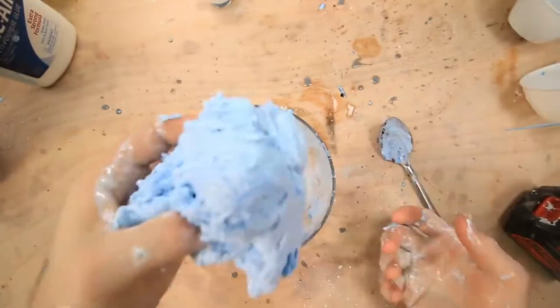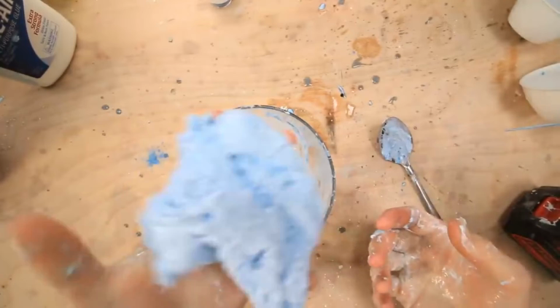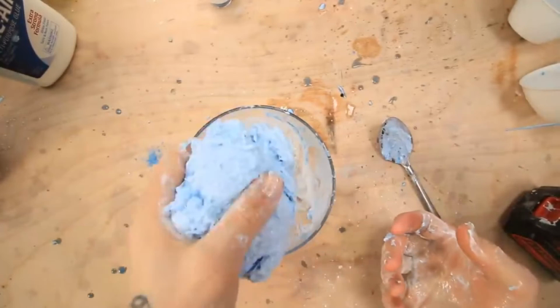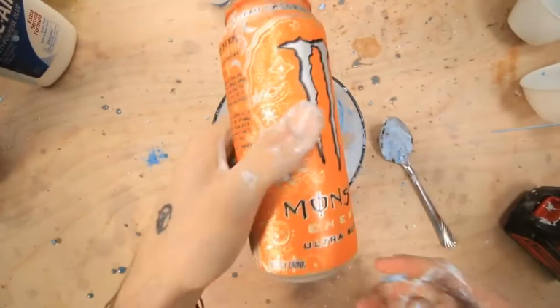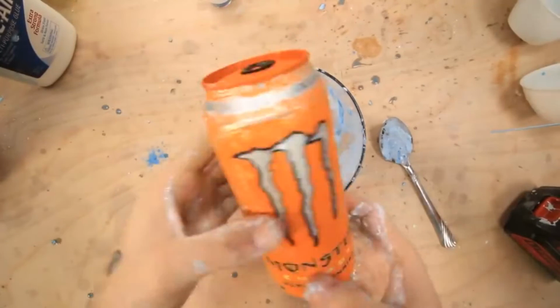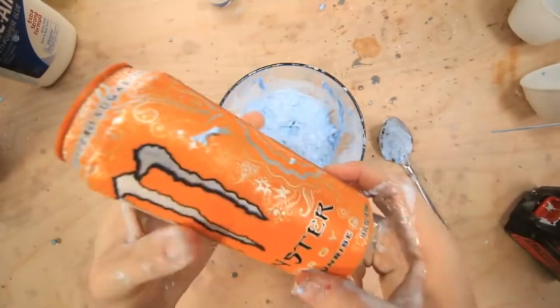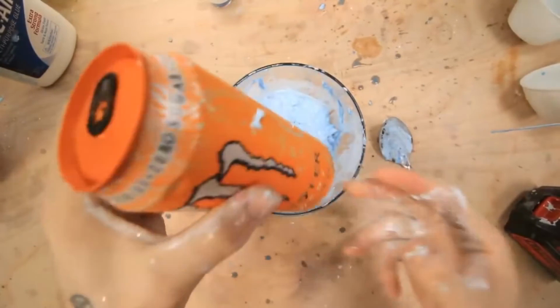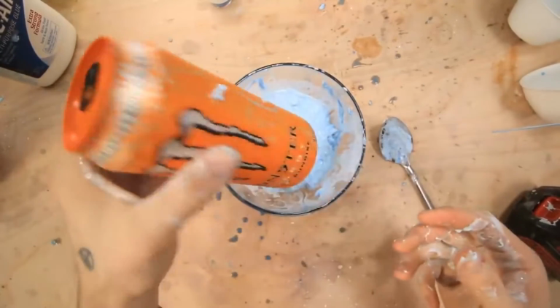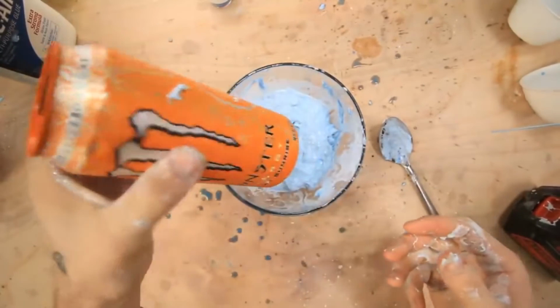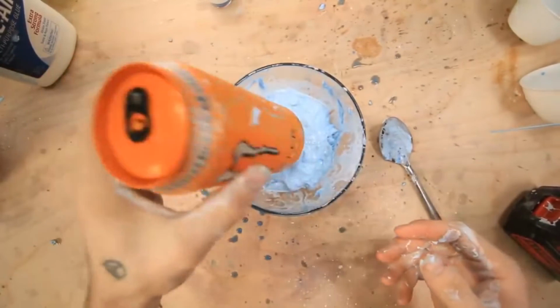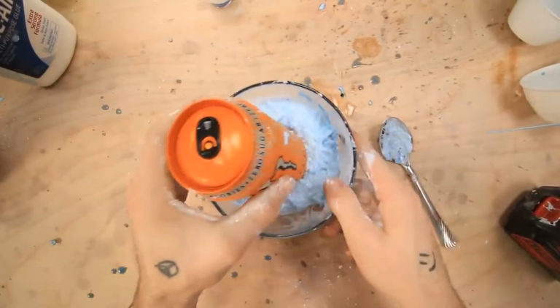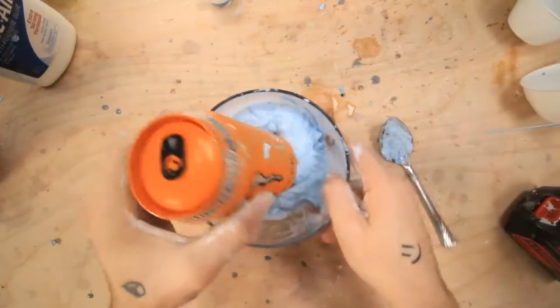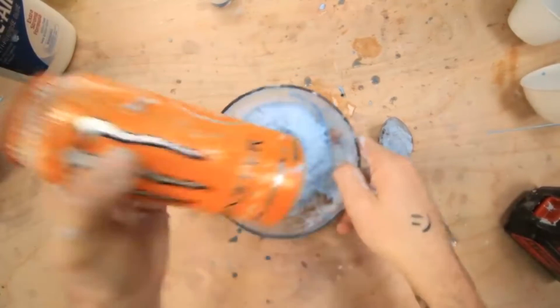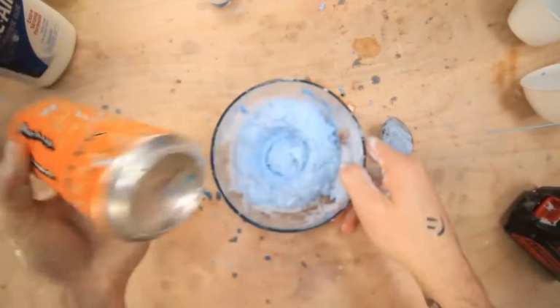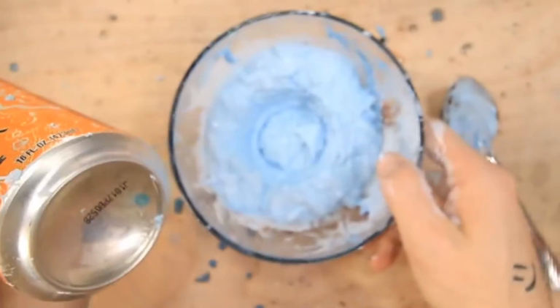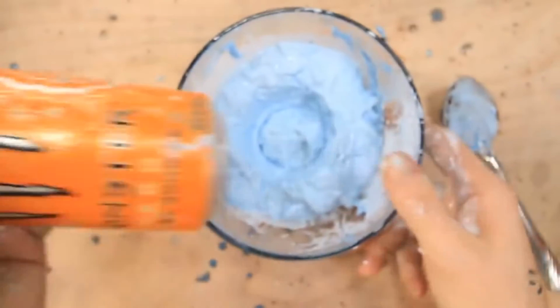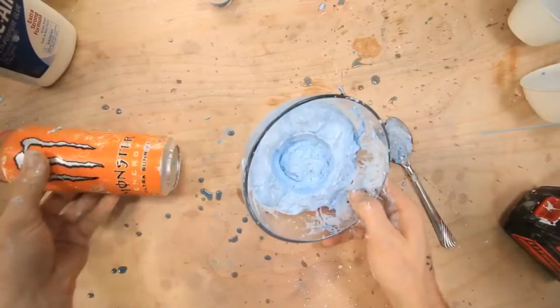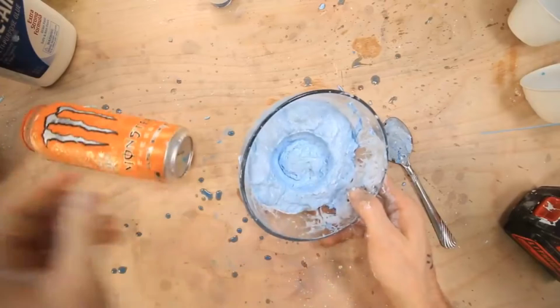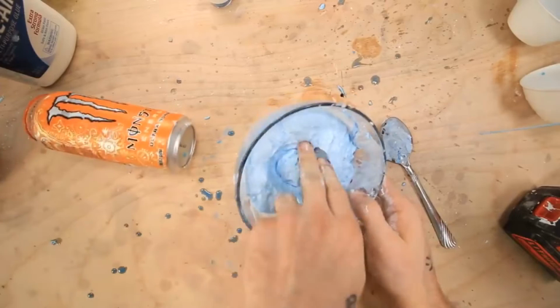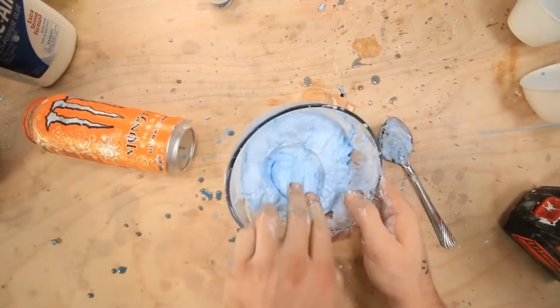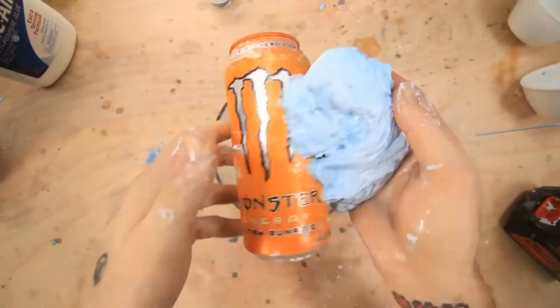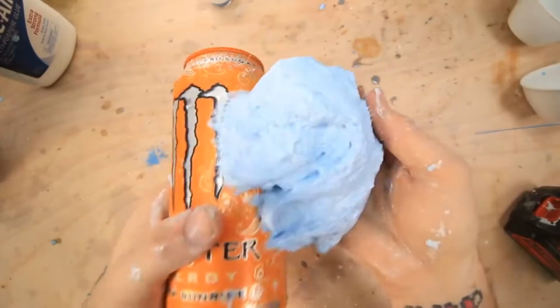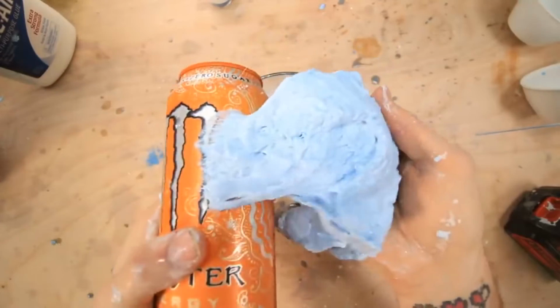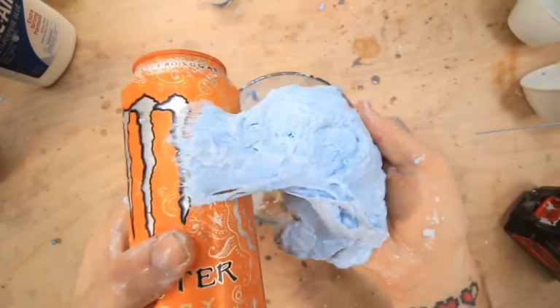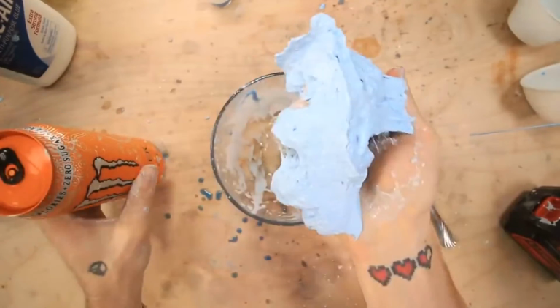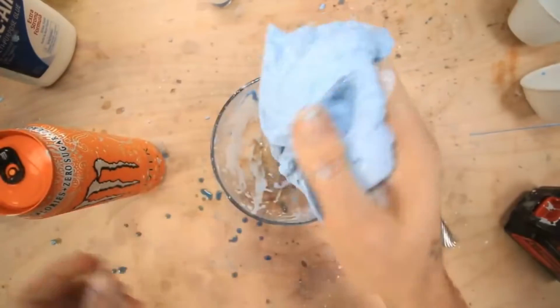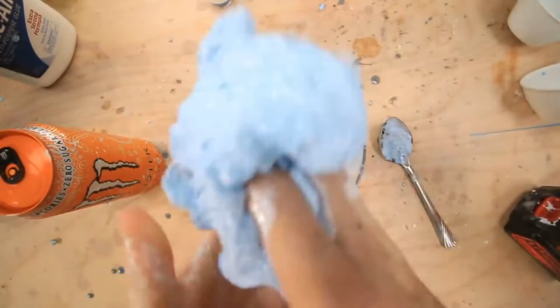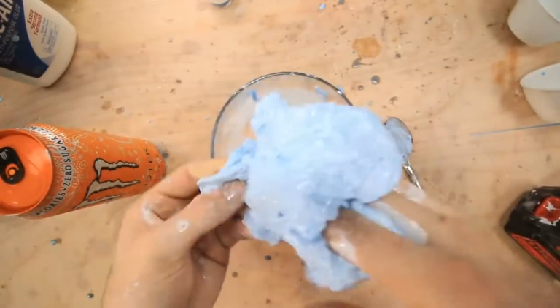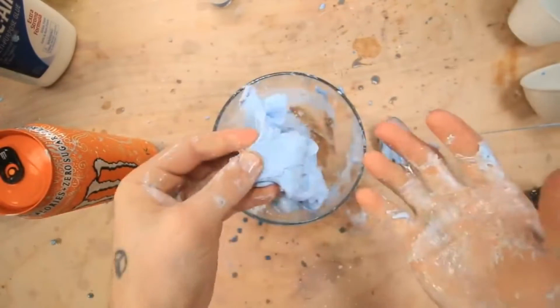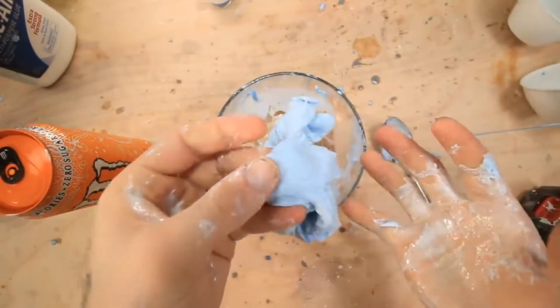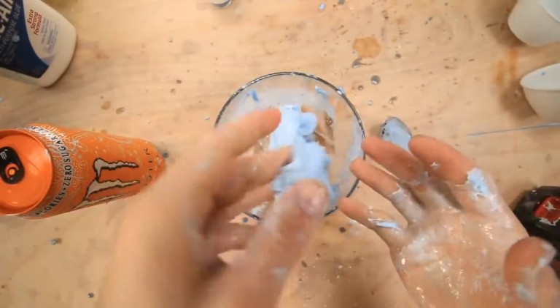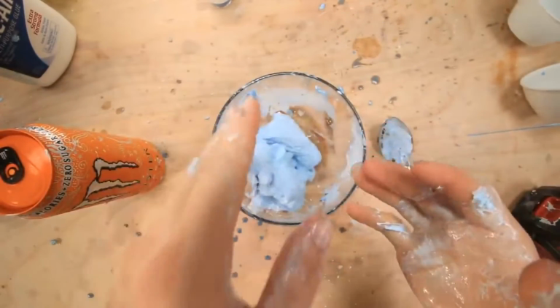Anyway apparently if I put something cold on it it'll change color. What the heck? It didn't change color at all. Did I do it wrong? It's not changing color. Did I buy the wrong kind of pigment?